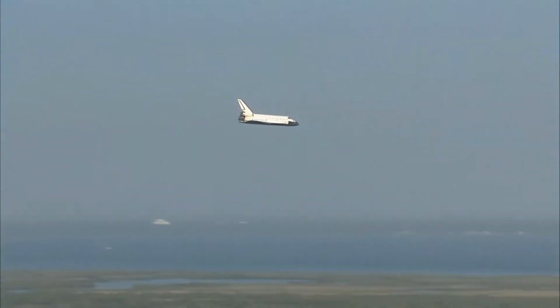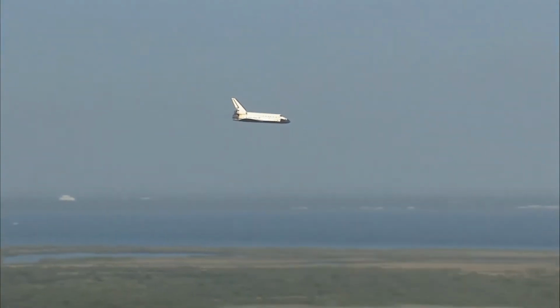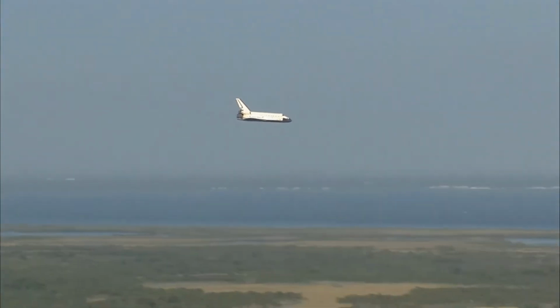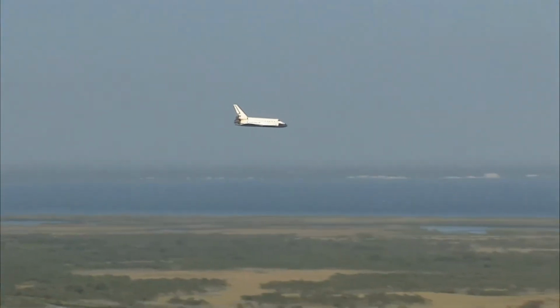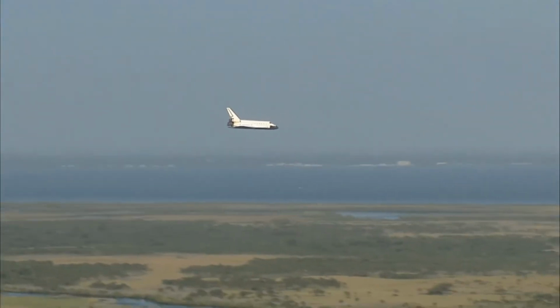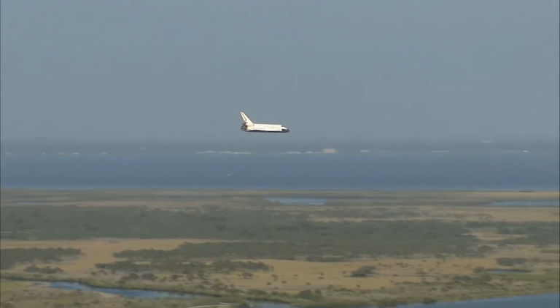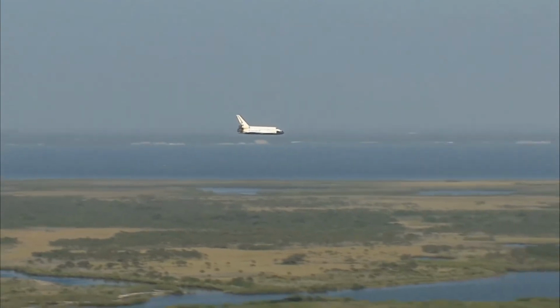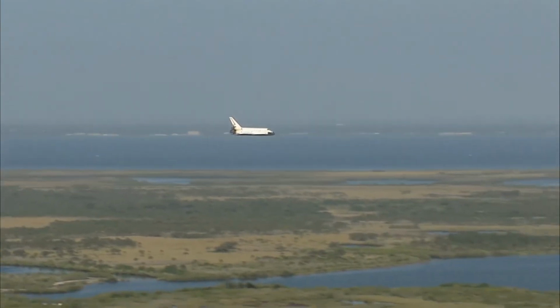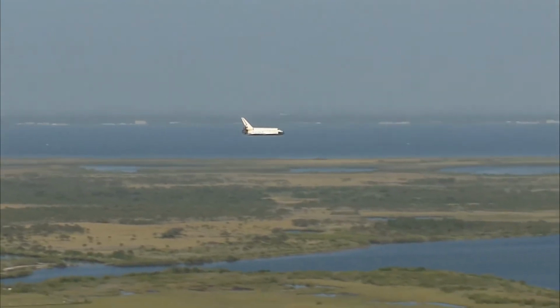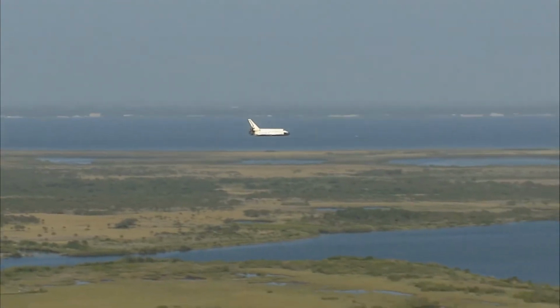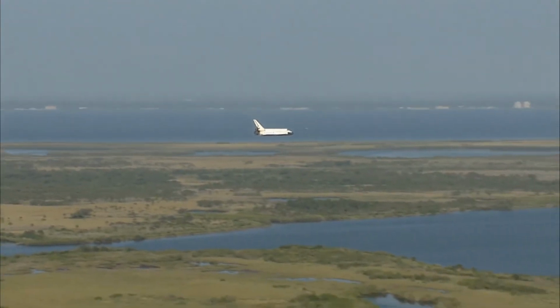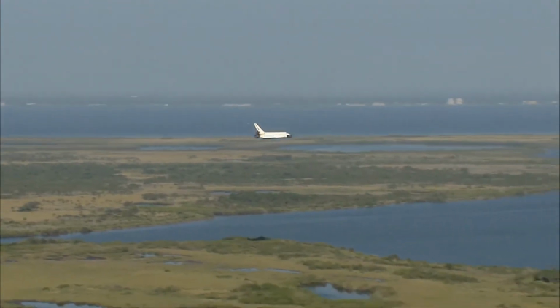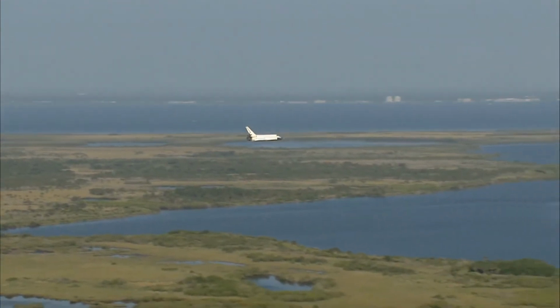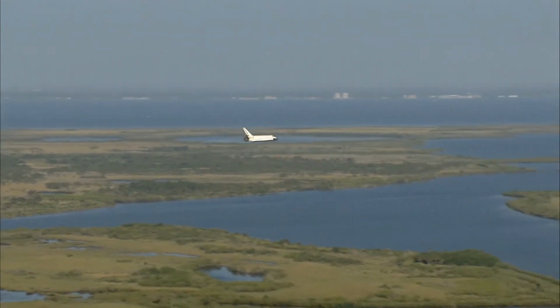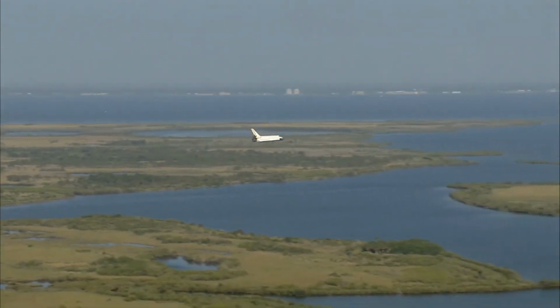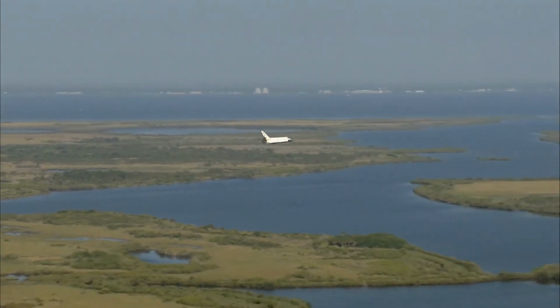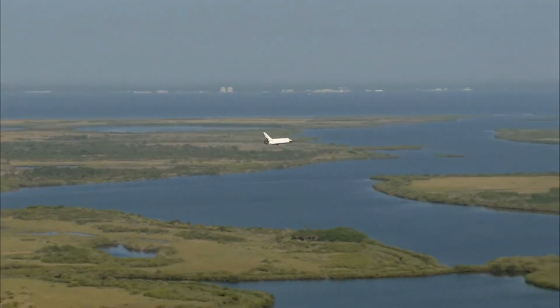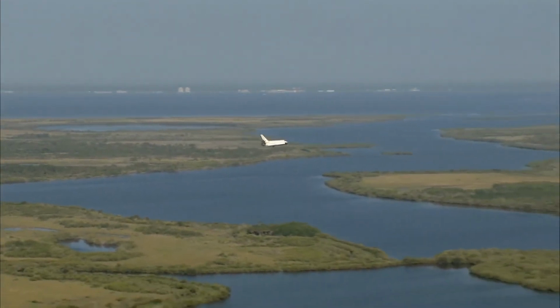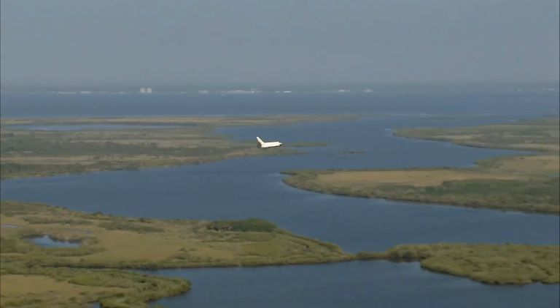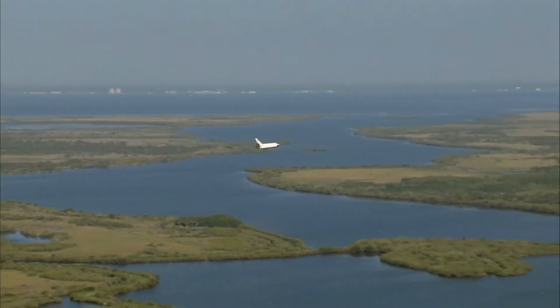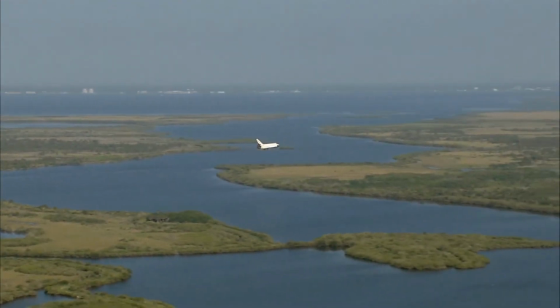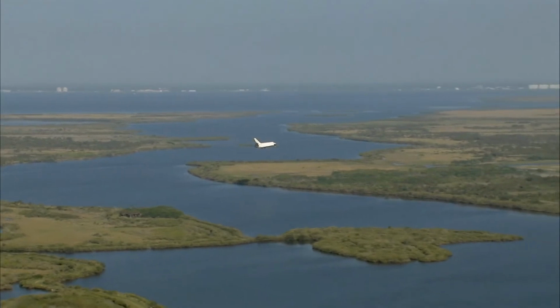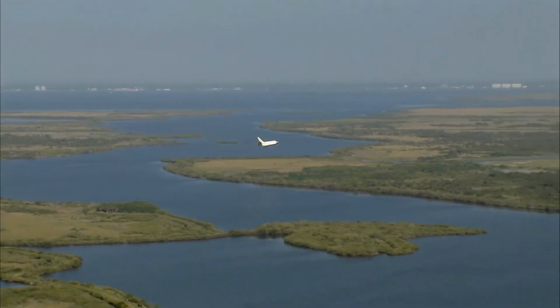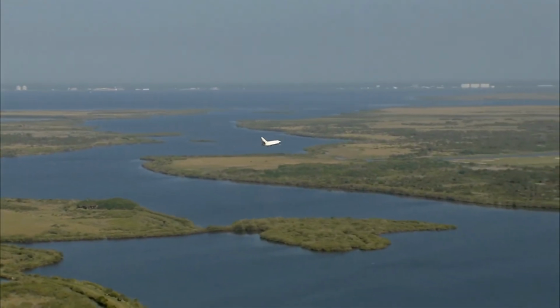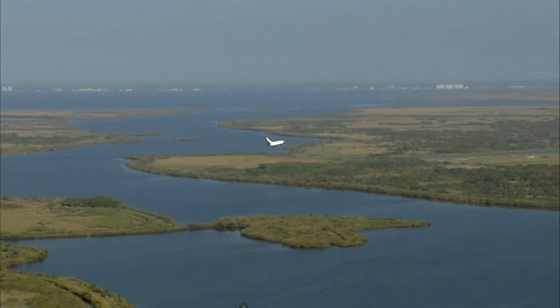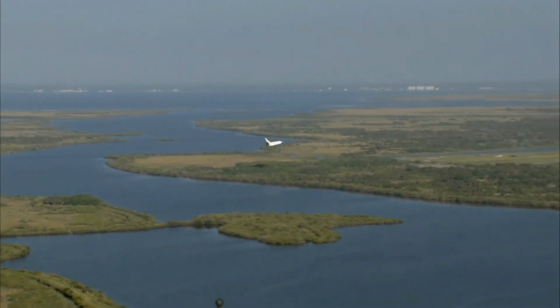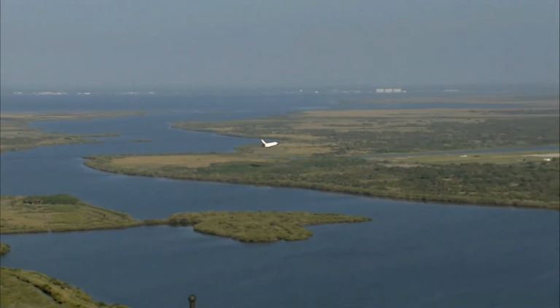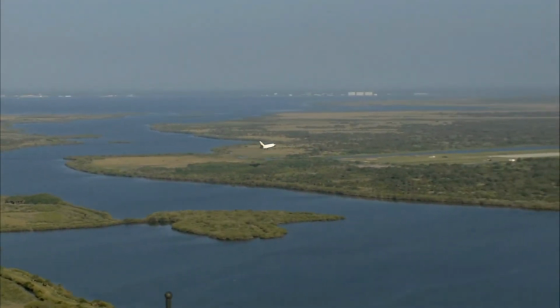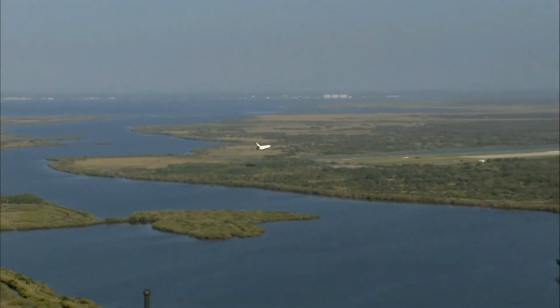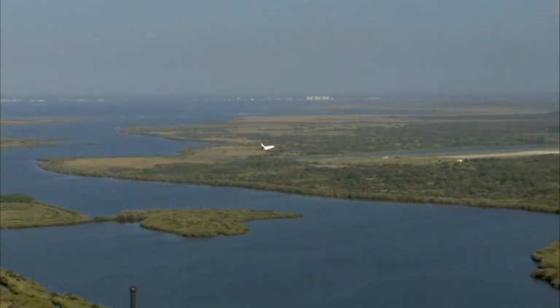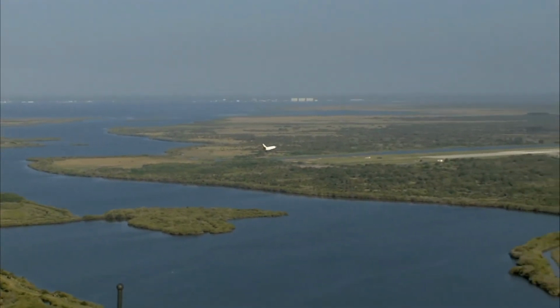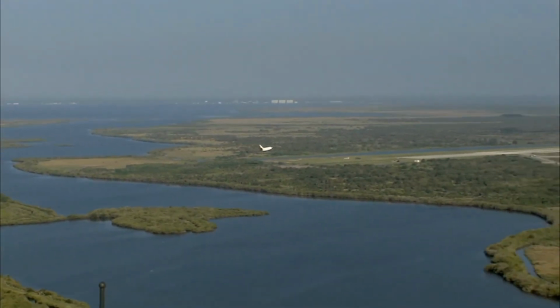Atlantis now beginning what is known as the pre-flare maneuver. It will pull the nose up a little bit right before it hits the runway. Its speed now 320 miles per hour.